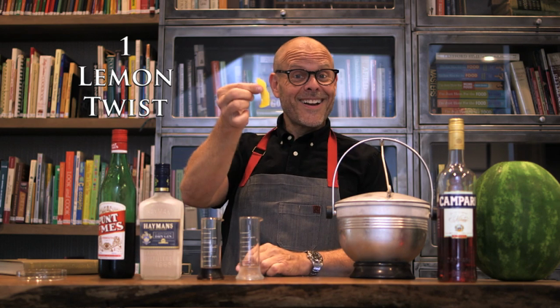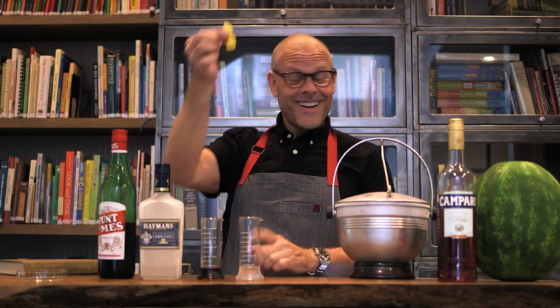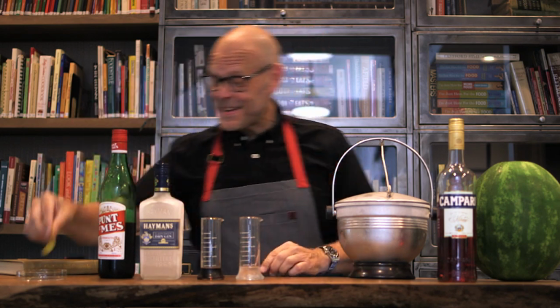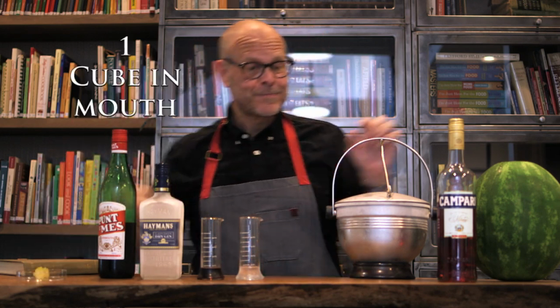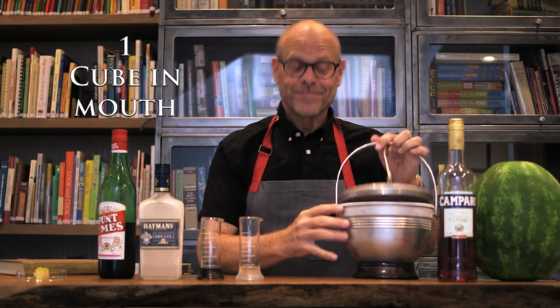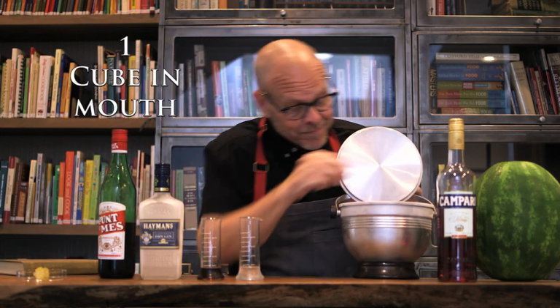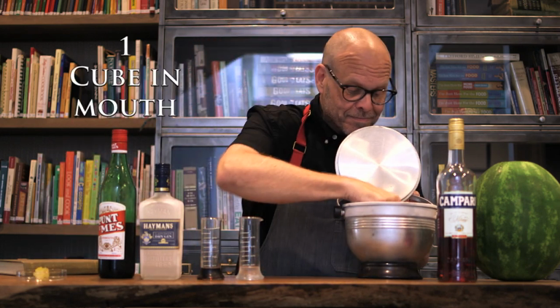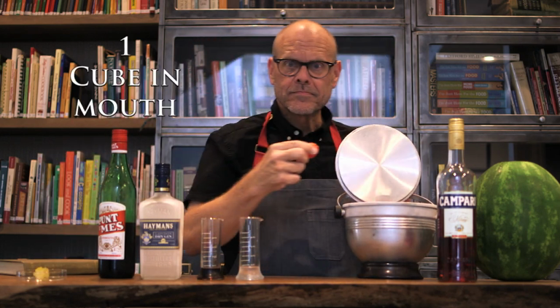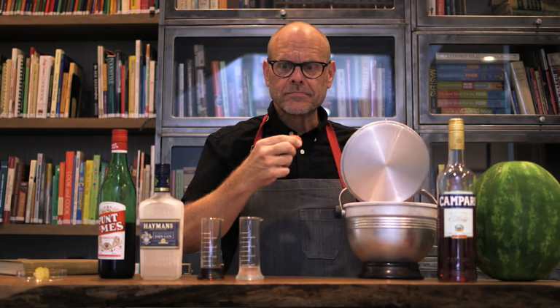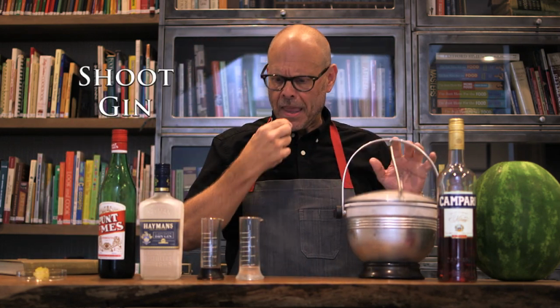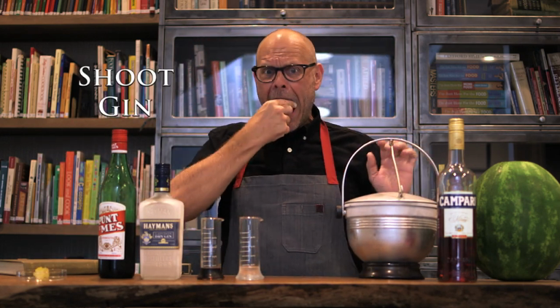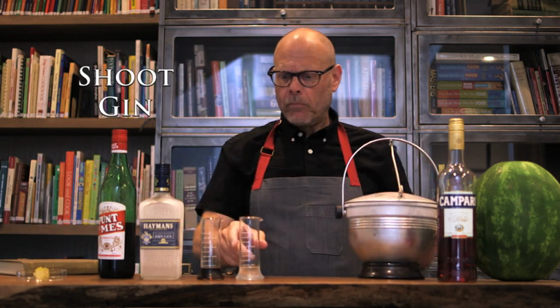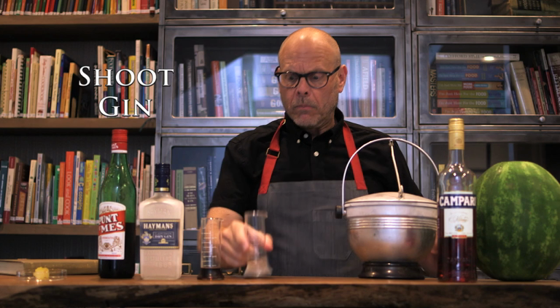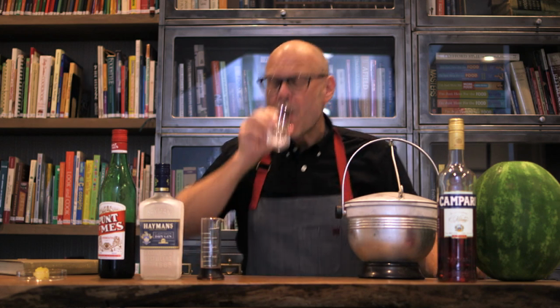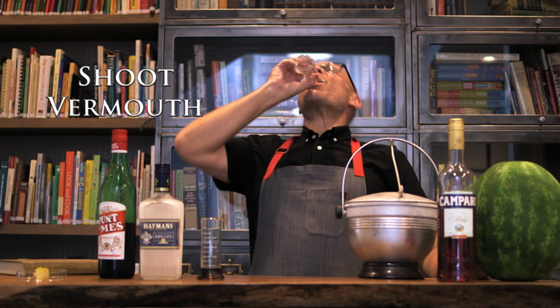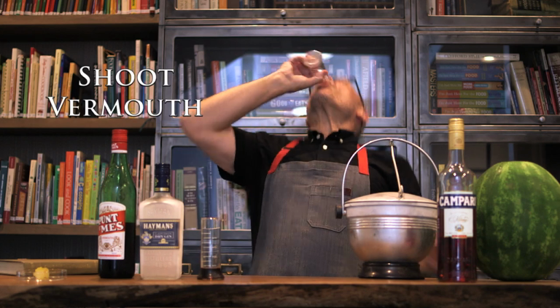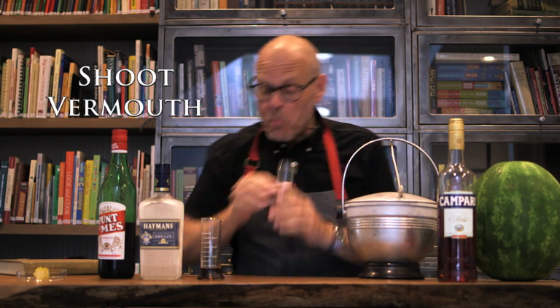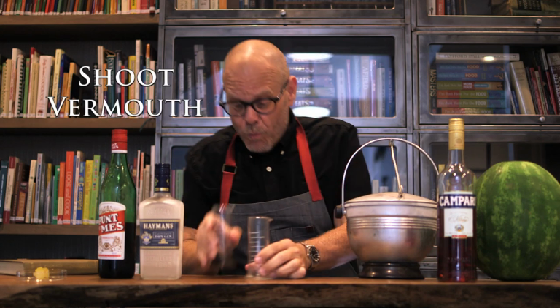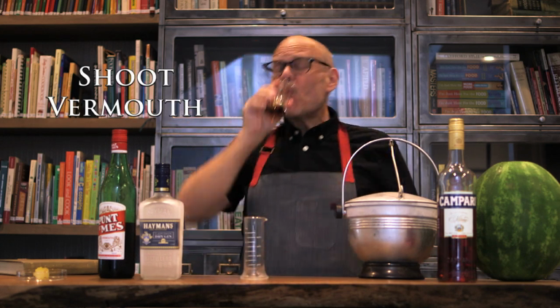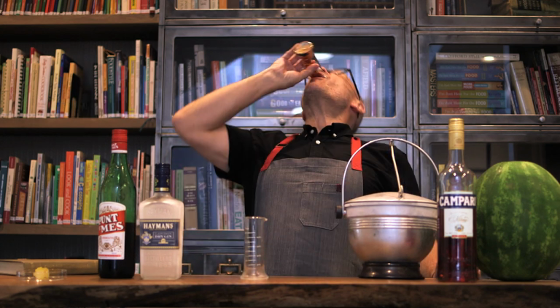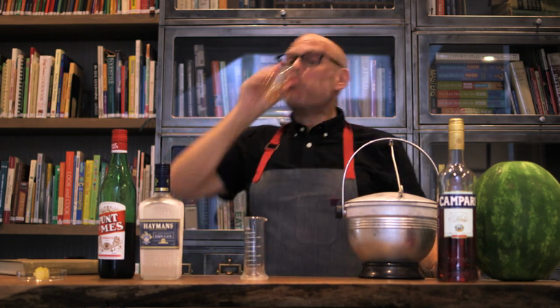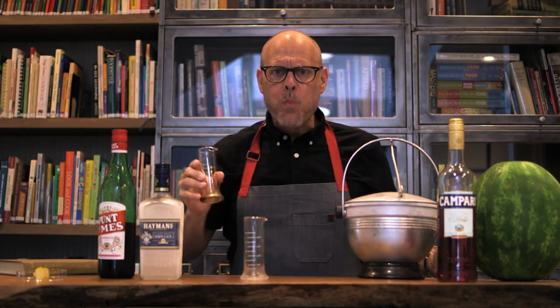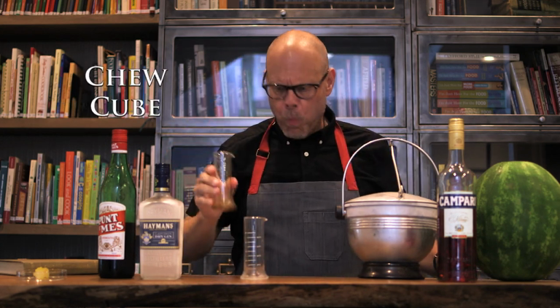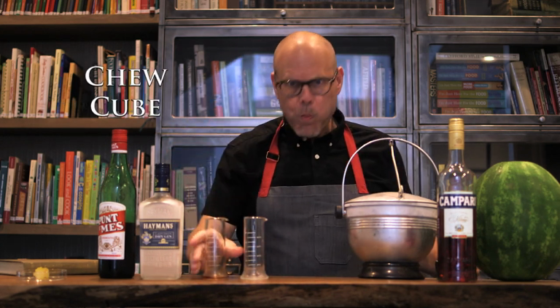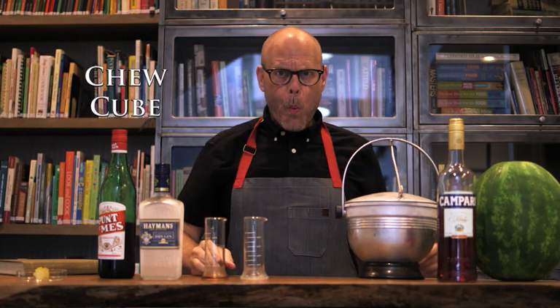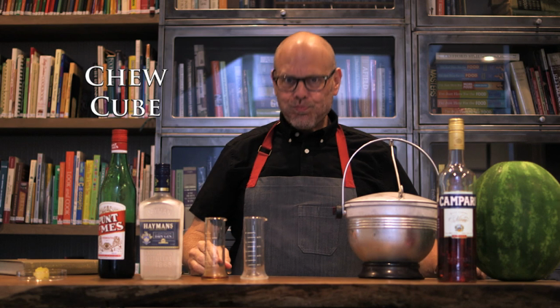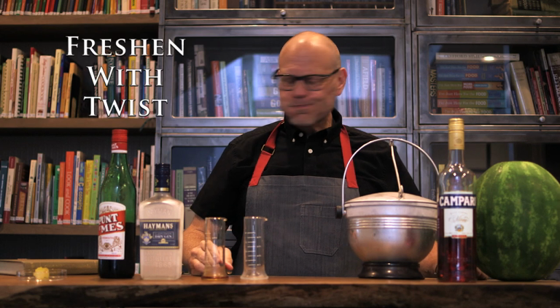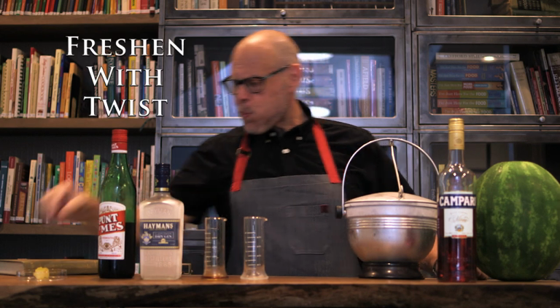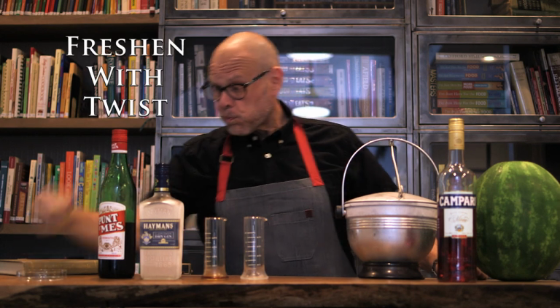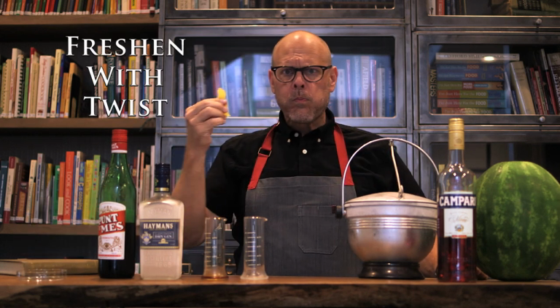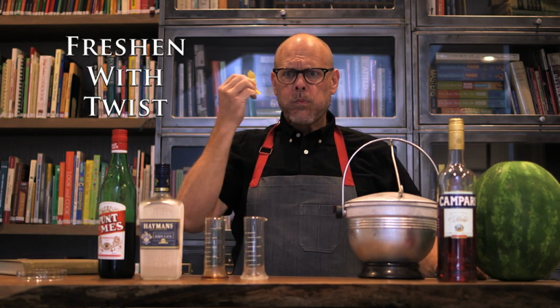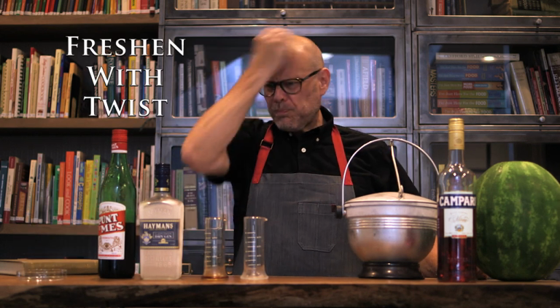To assemble, place one ice cube in your mouth, then shoot the gin, followed by the vermouth. Swish and swallow the fluid, then chew the ice. Rub the twist all over your face so you don't stink like liquor.